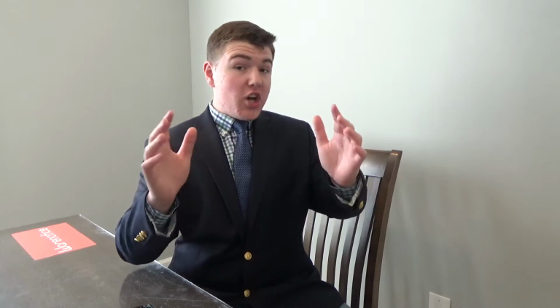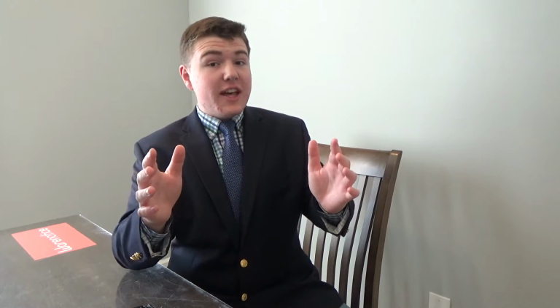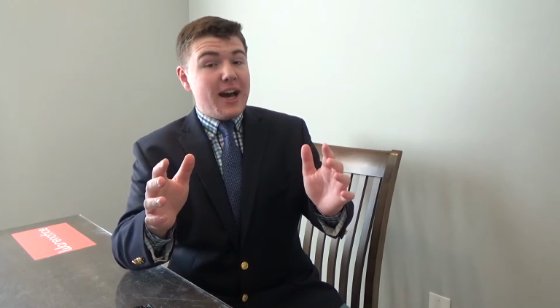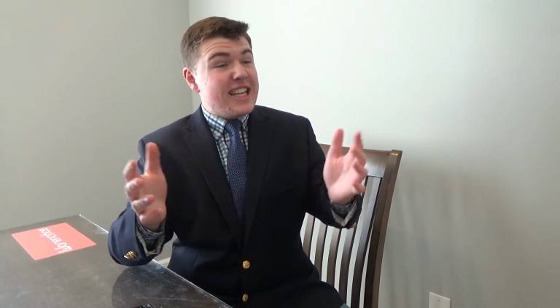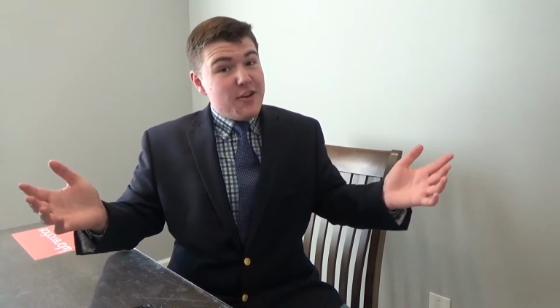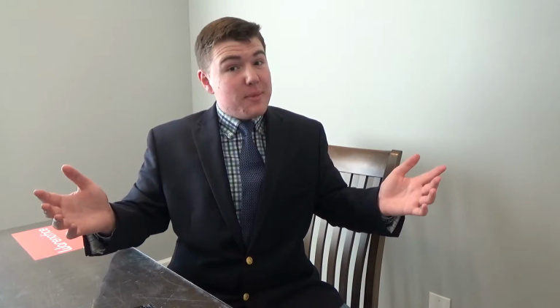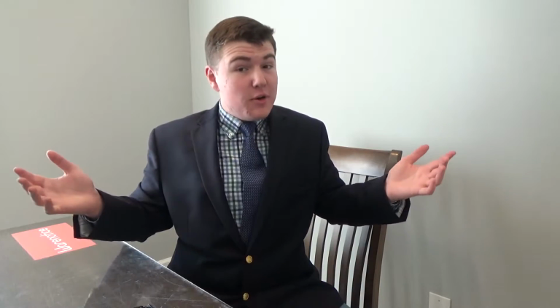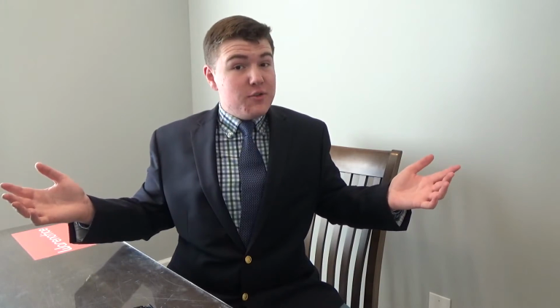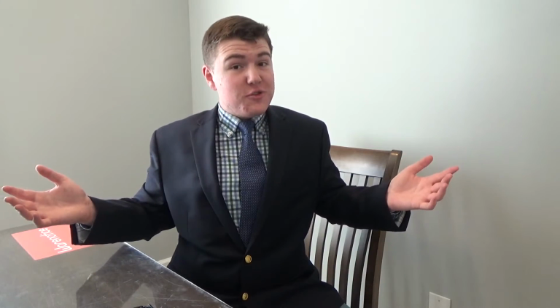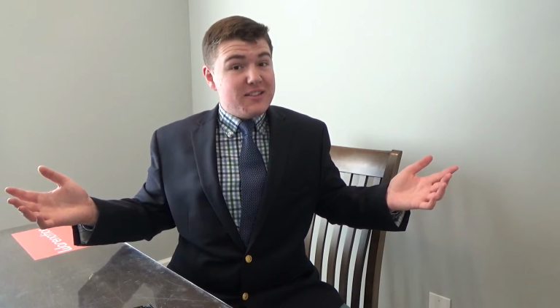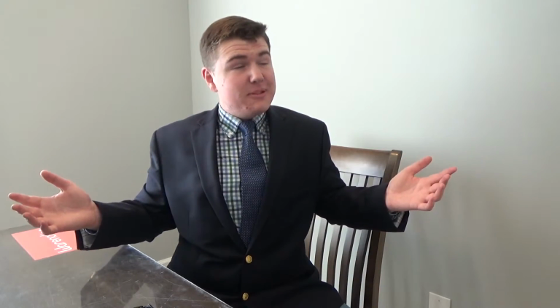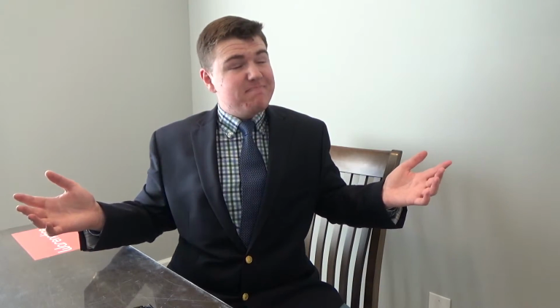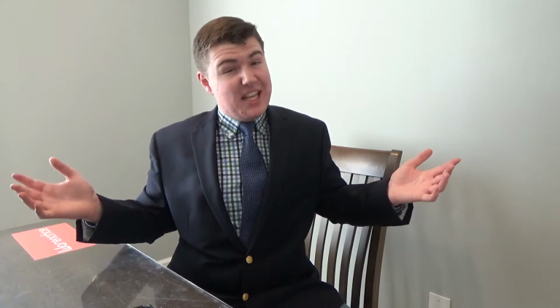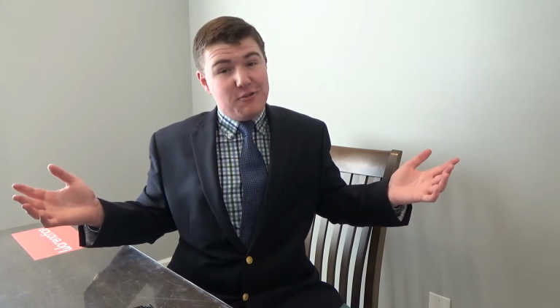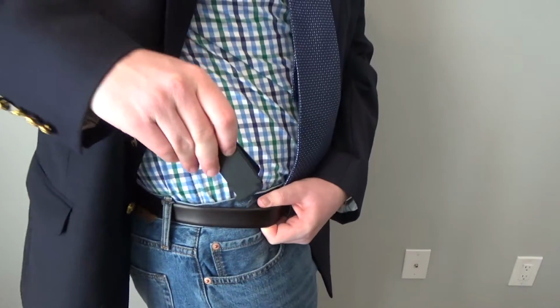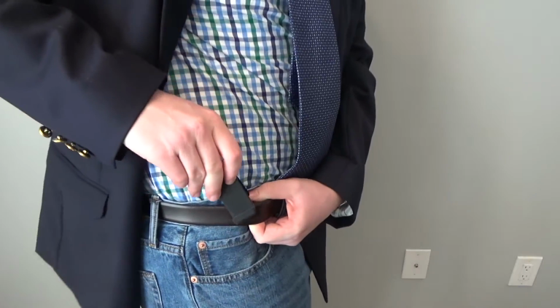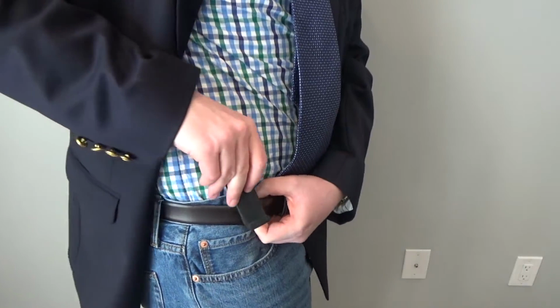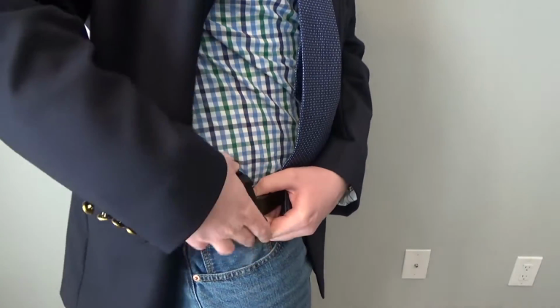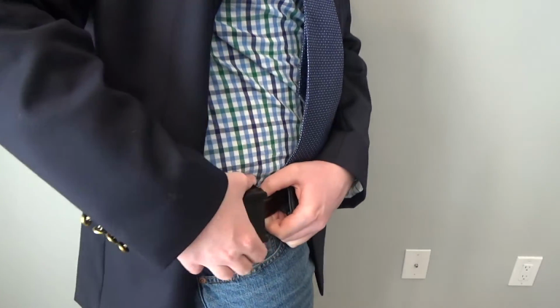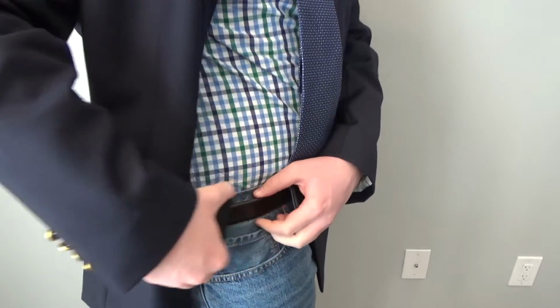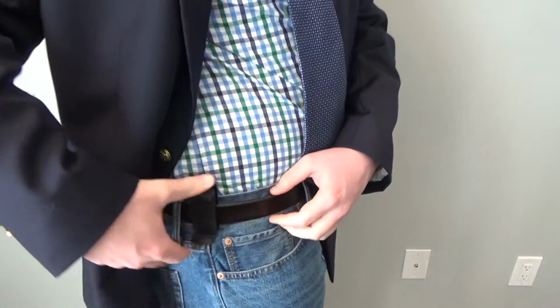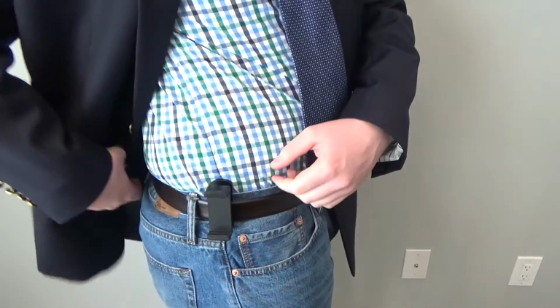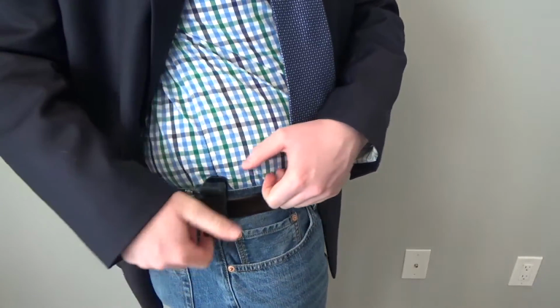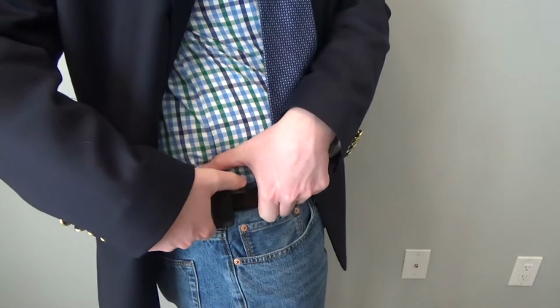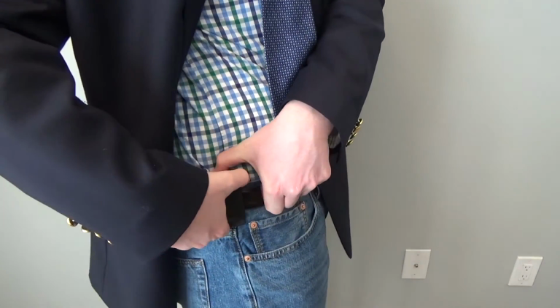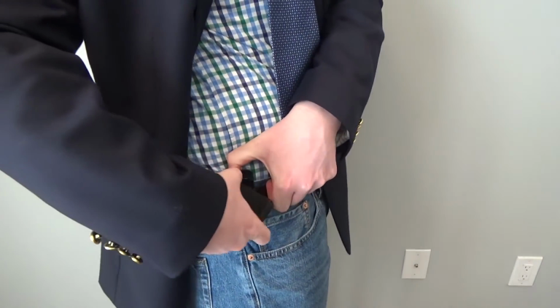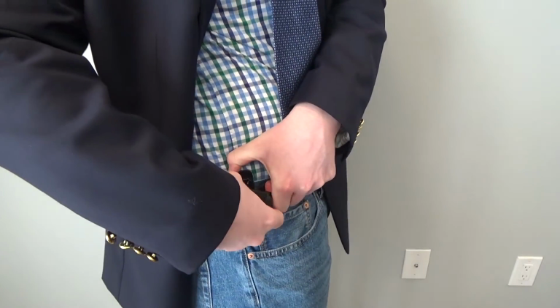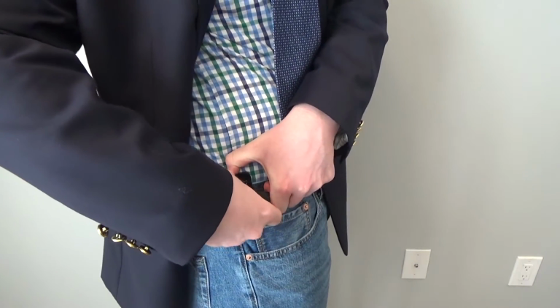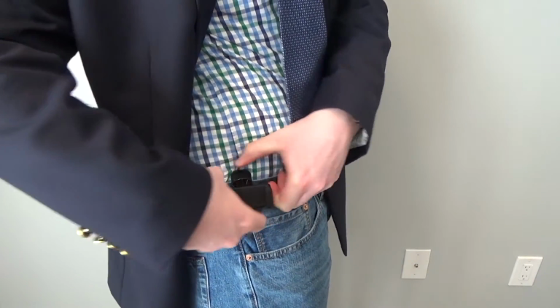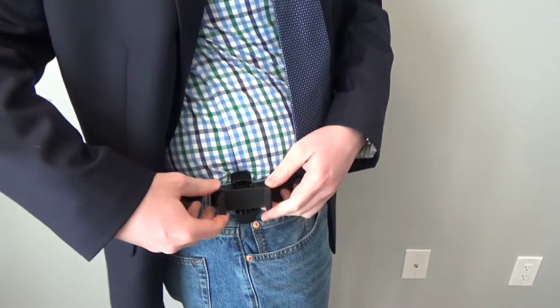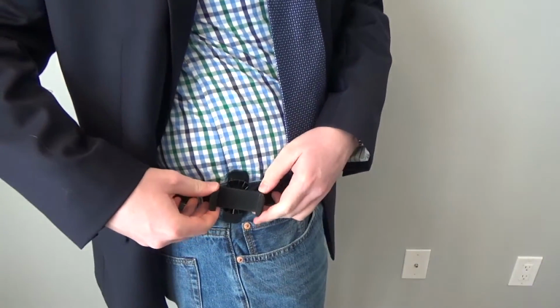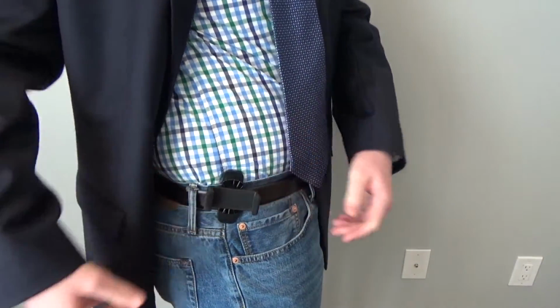With all of that in mind, can I recommend the Mophie Universal Belt Clip? No. Although it could be a great accessory, and I really like the concept of phone belt clips, it does not hold onto phones well enough.